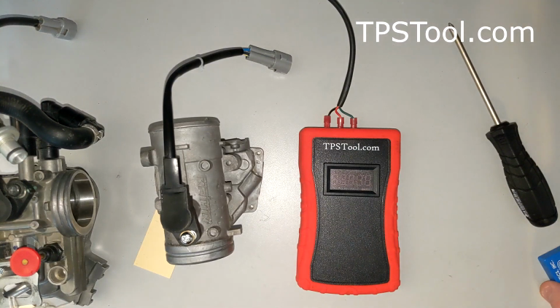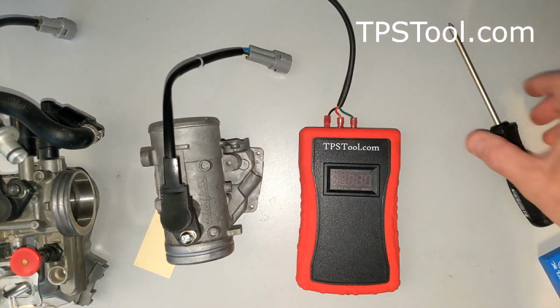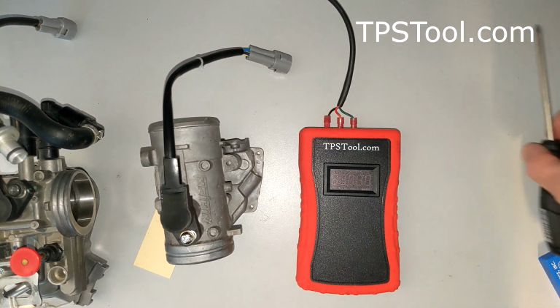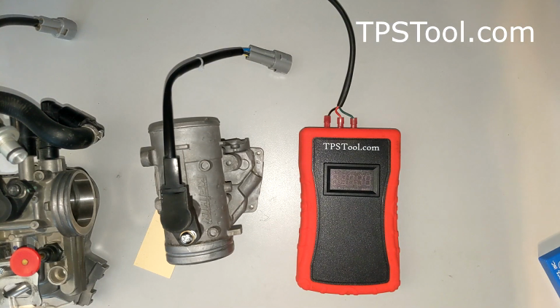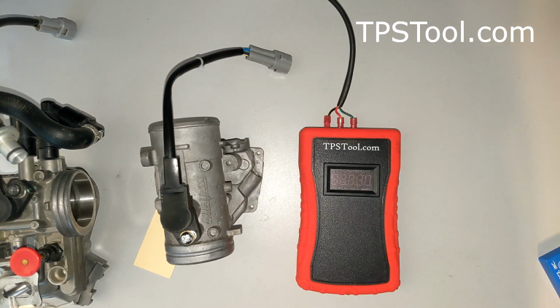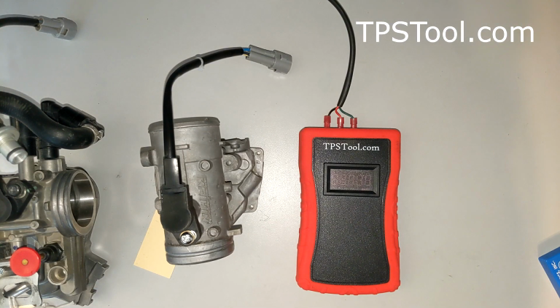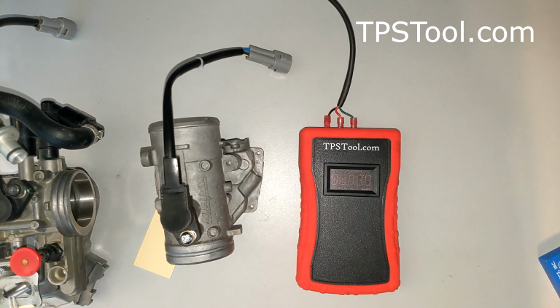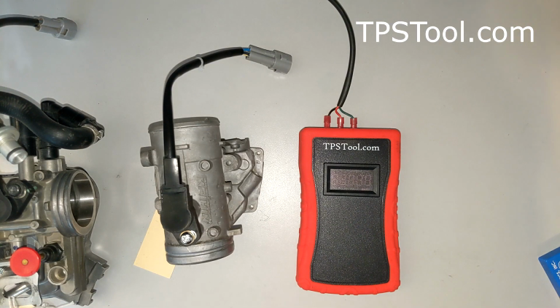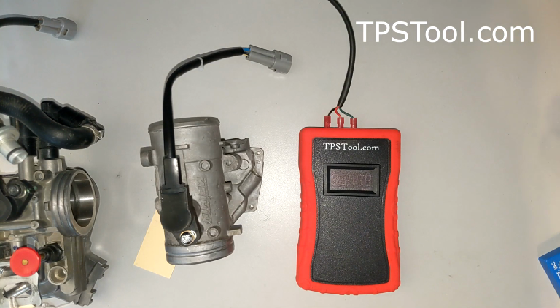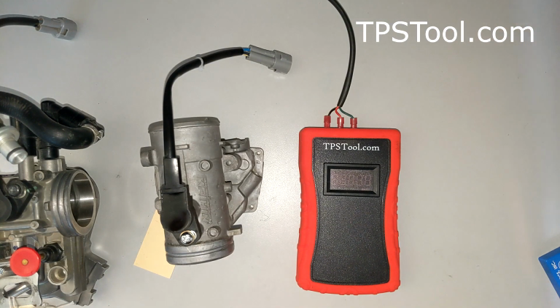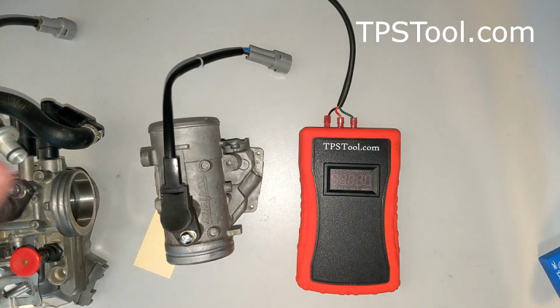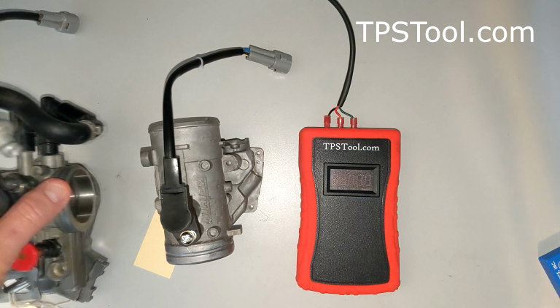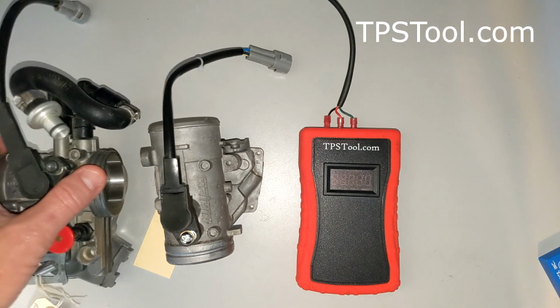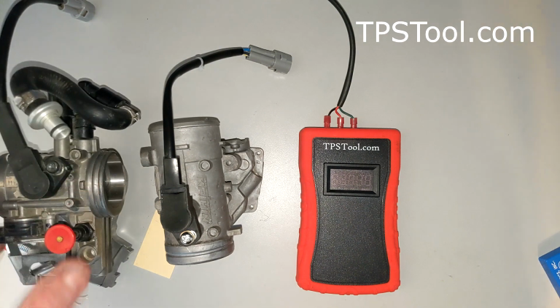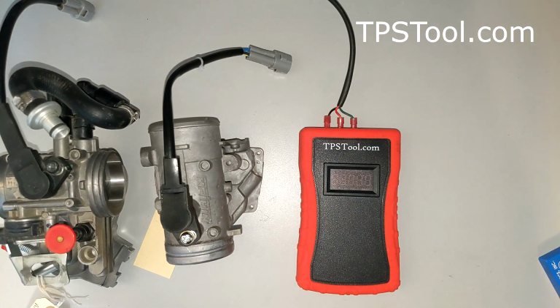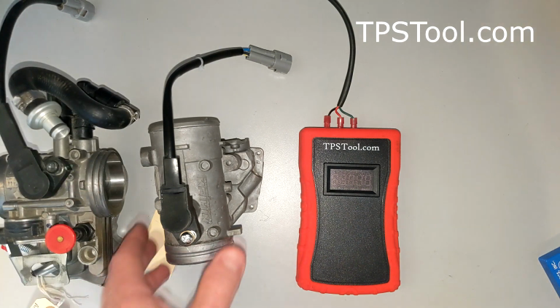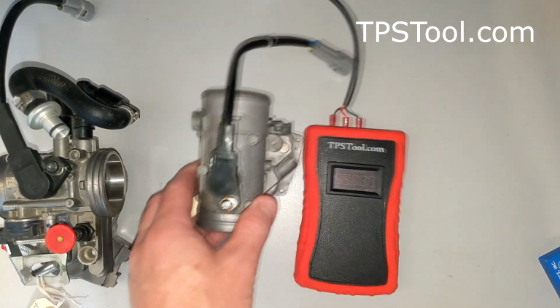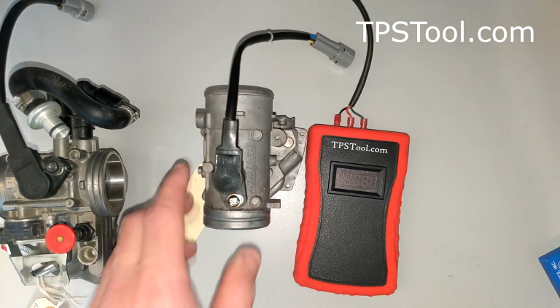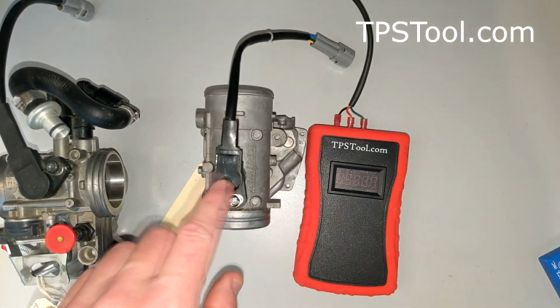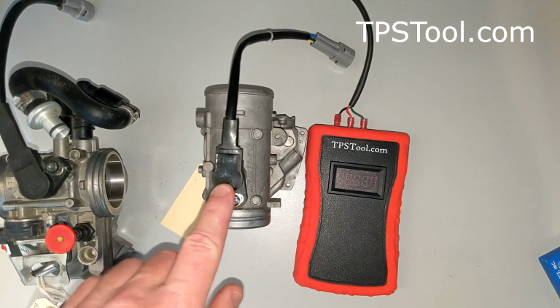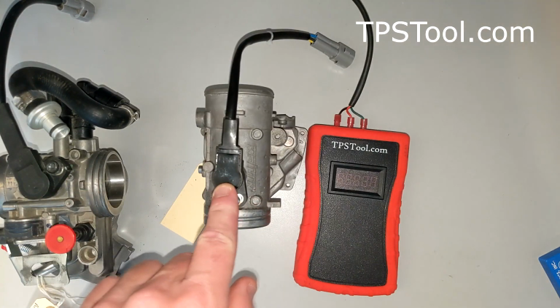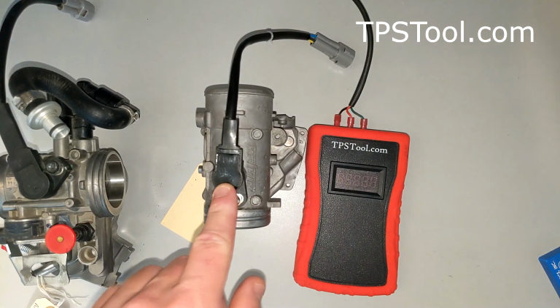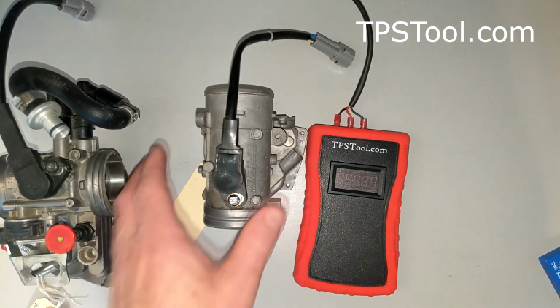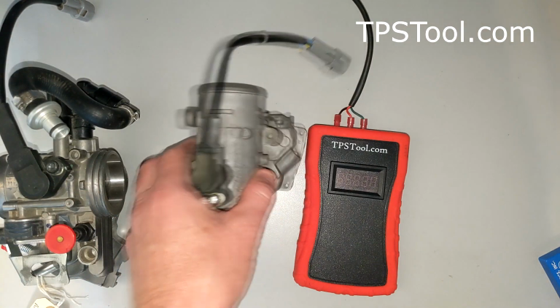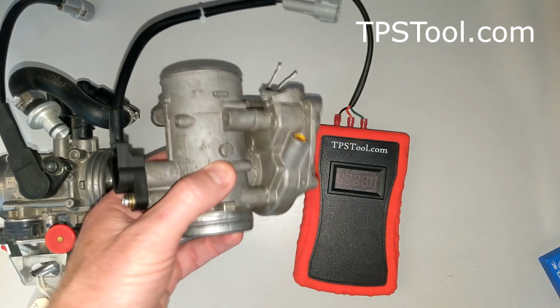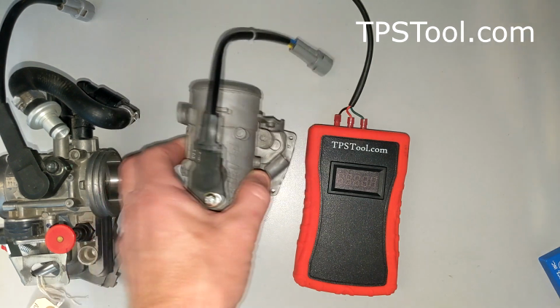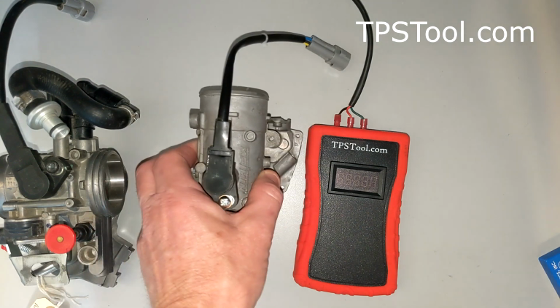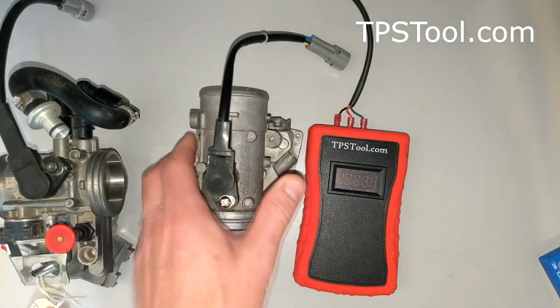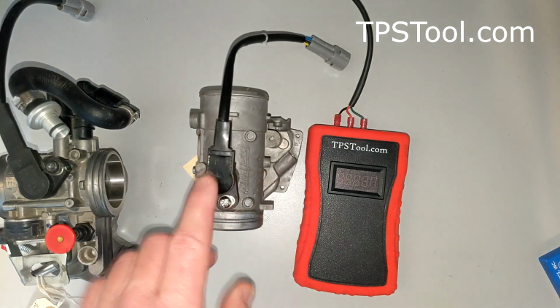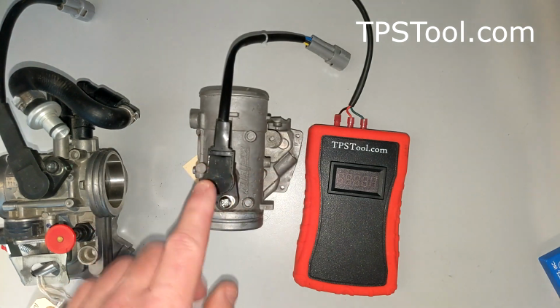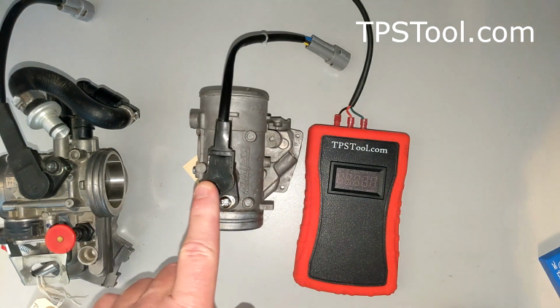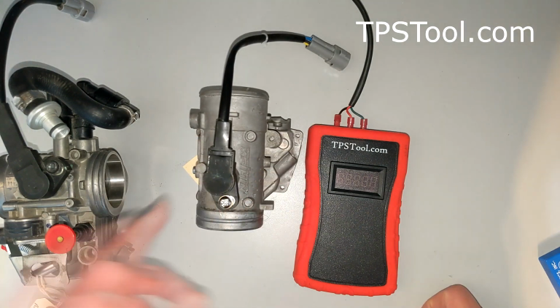Hey y'all, this is Matt from tpstool.com. I just noticed something I wanted to share with y'all. Beware the cheap knockoff TPS. This is a $10 TPS that I got for a demo video, and it functions, but I'm going to show you something interesting about it.